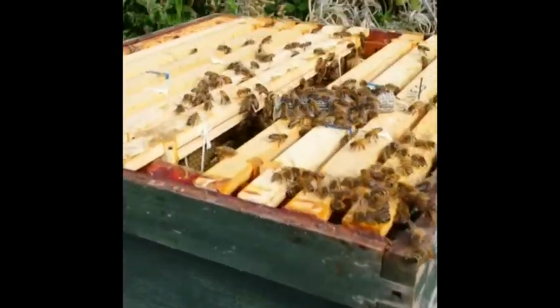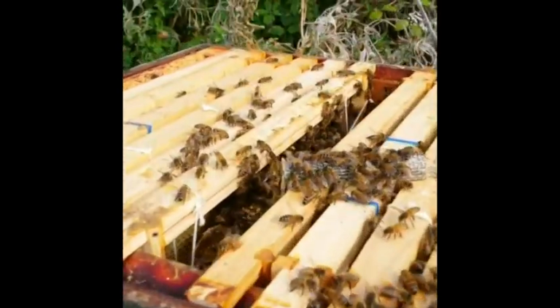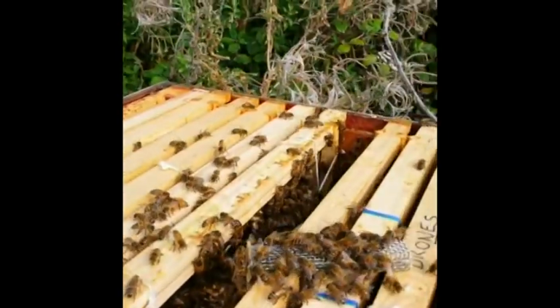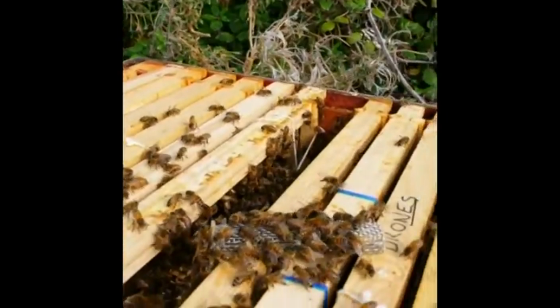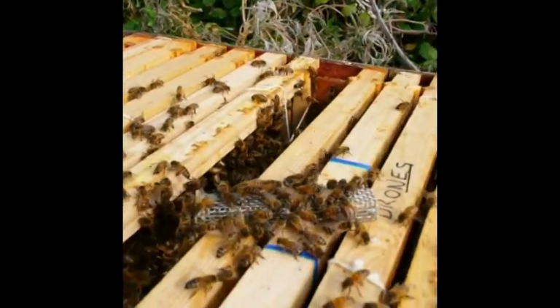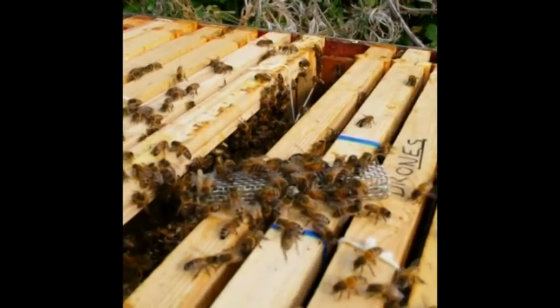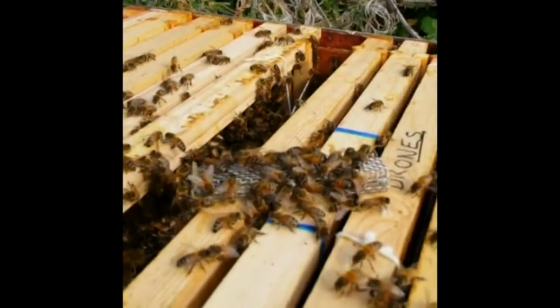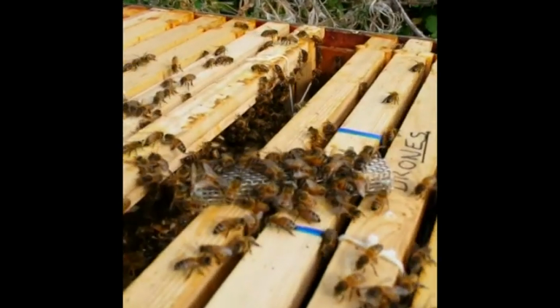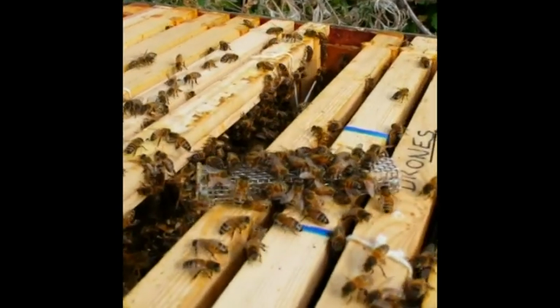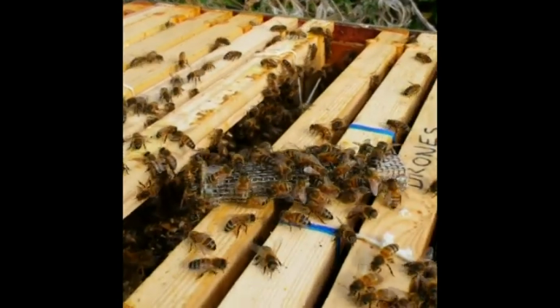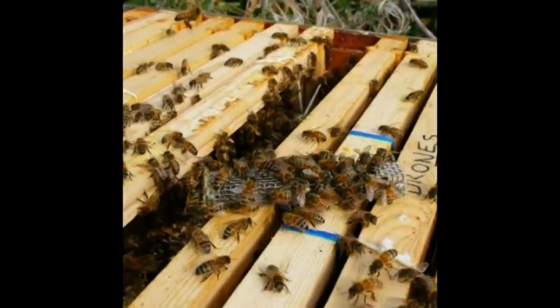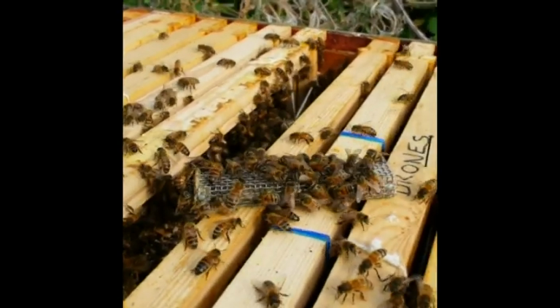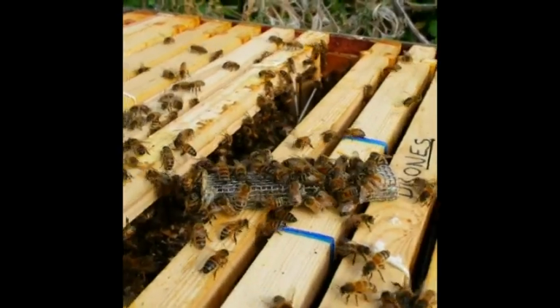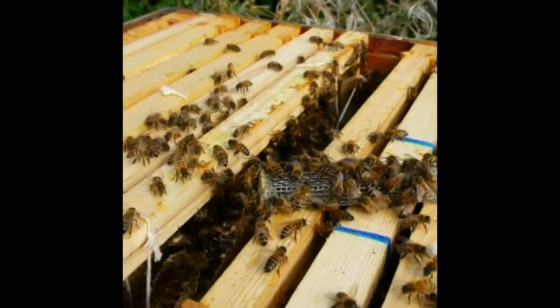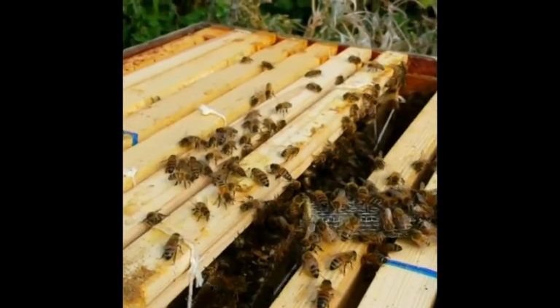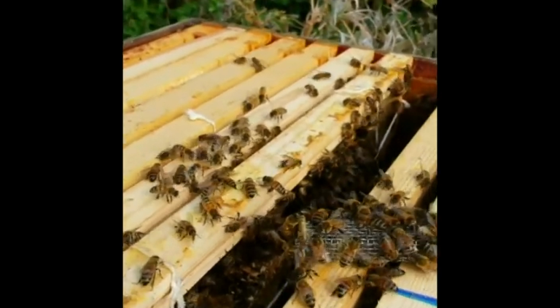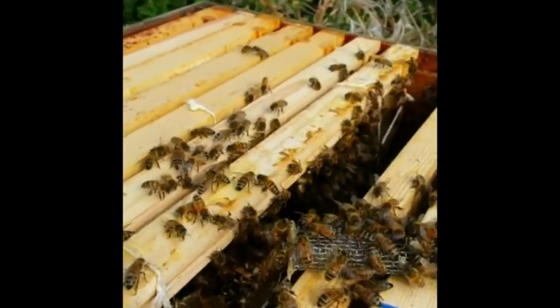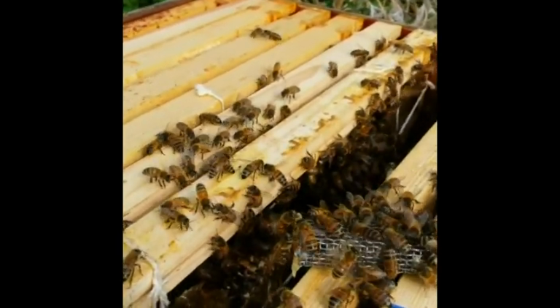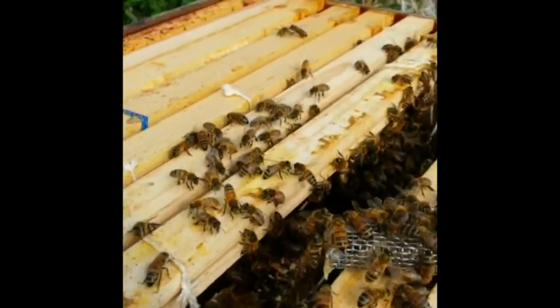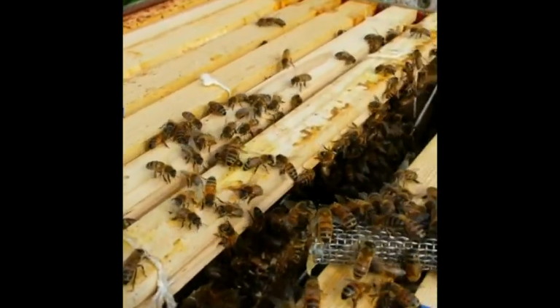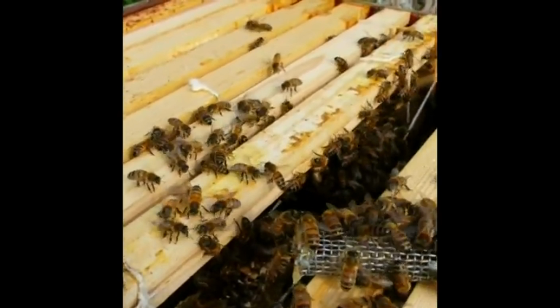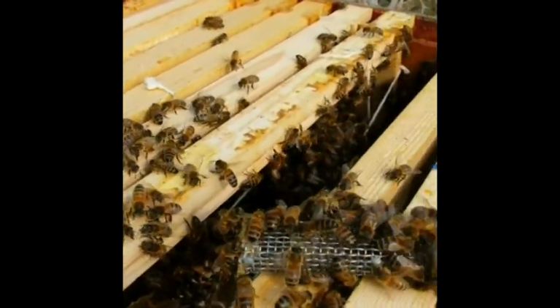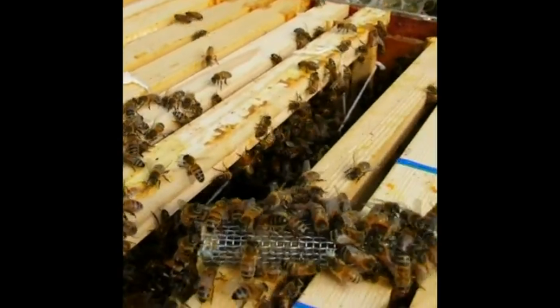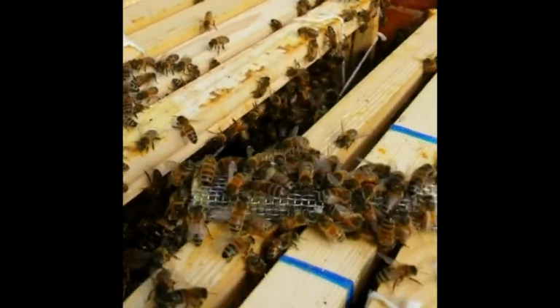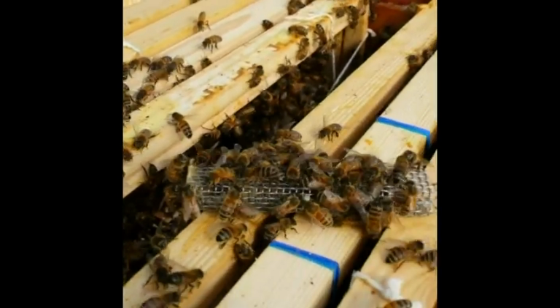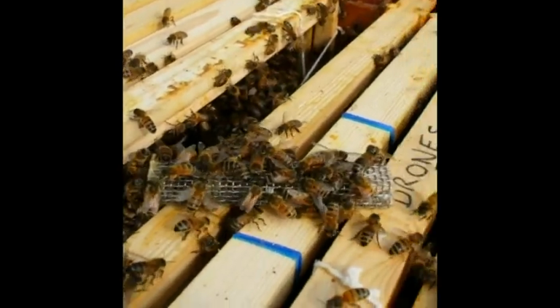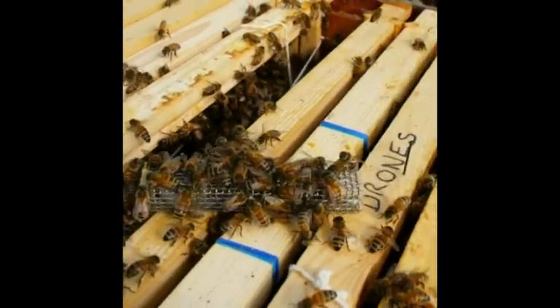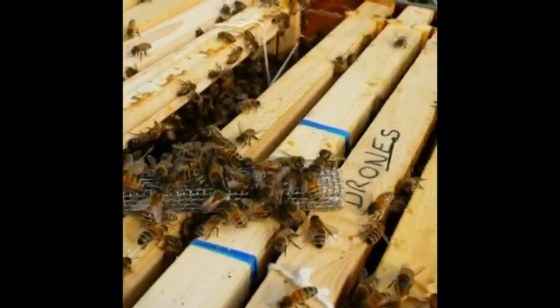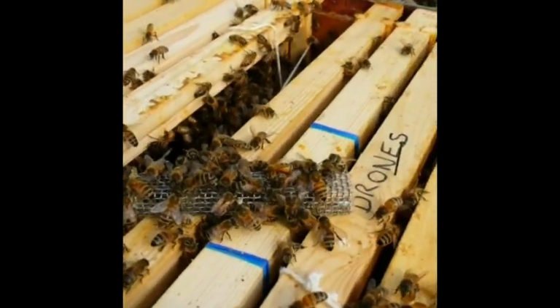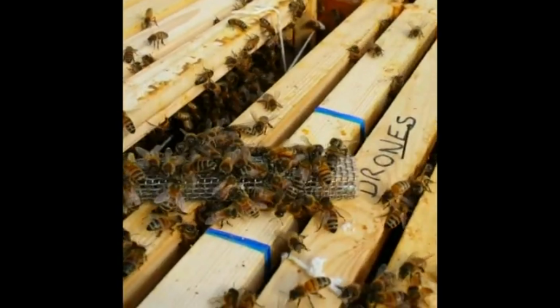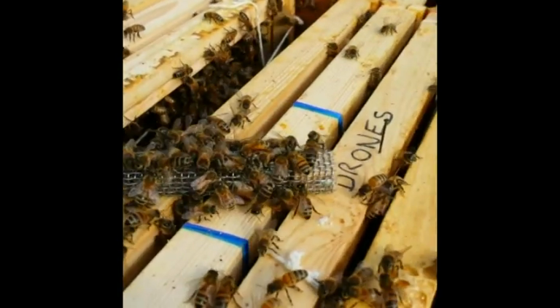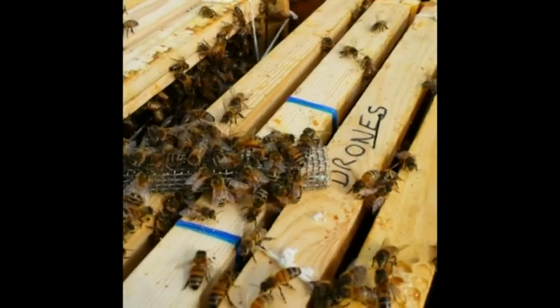They're checking out the queen. I'm going to hang the cage at the top of the frames, close them up, and let them get on with it.